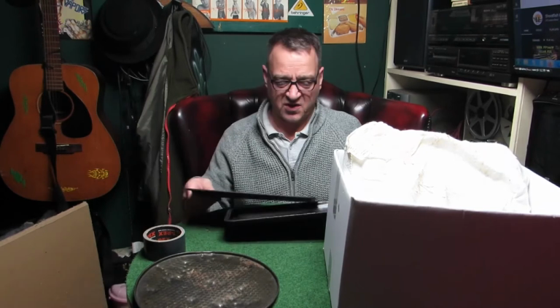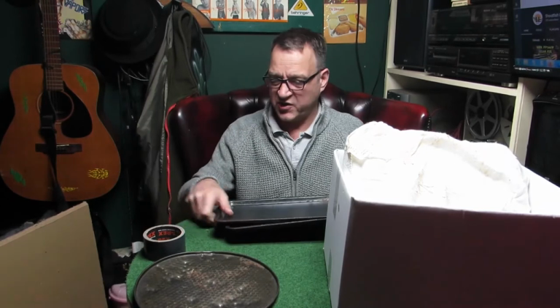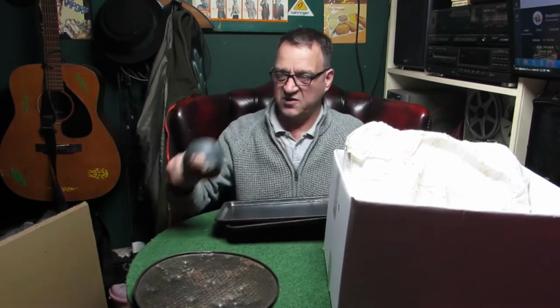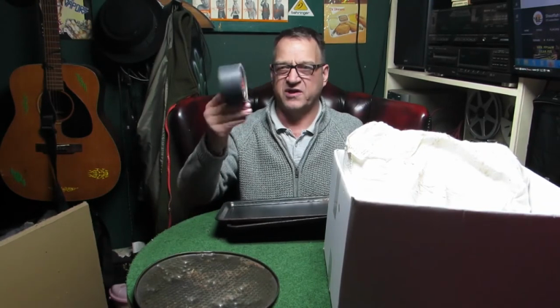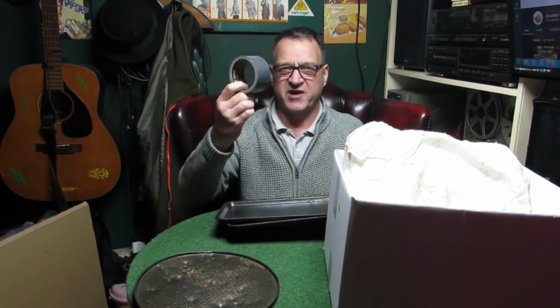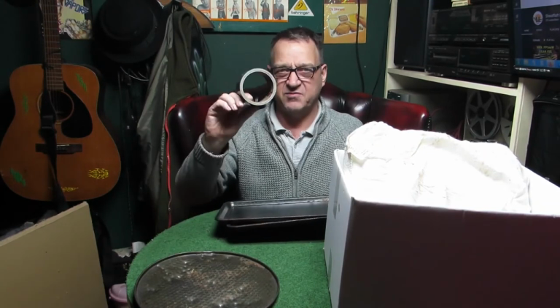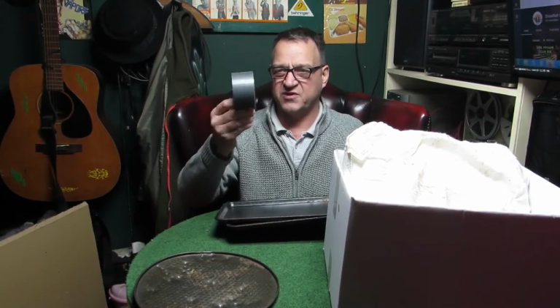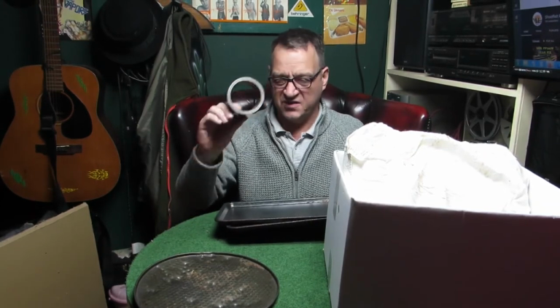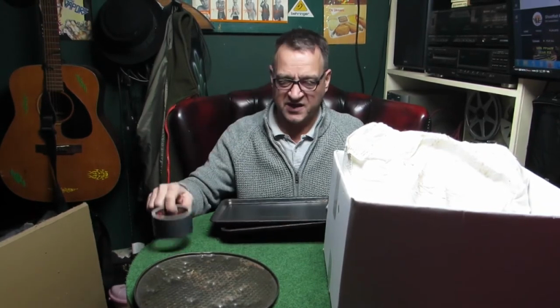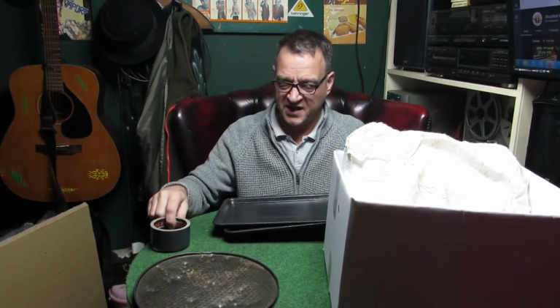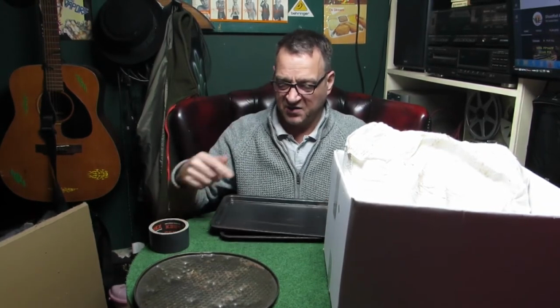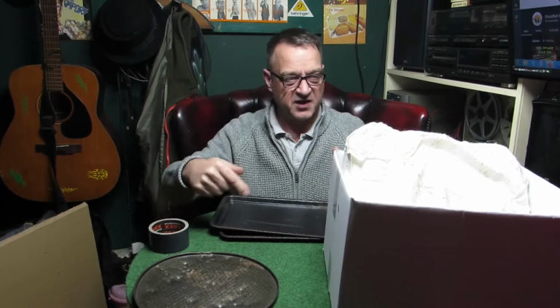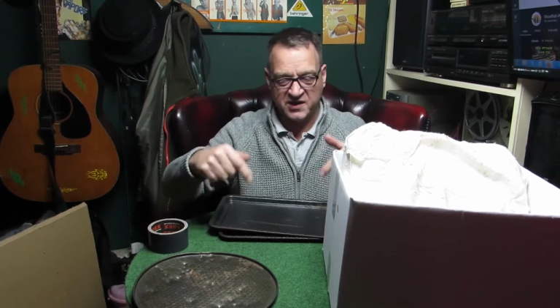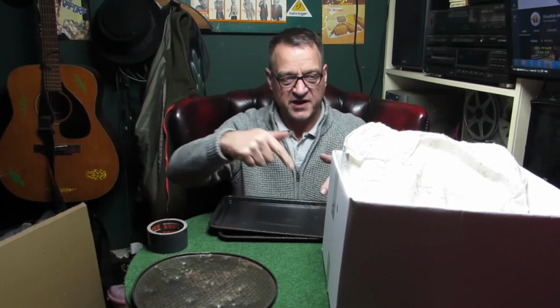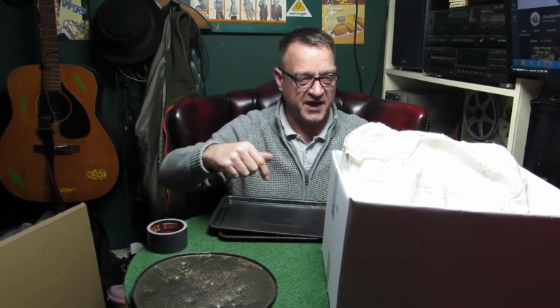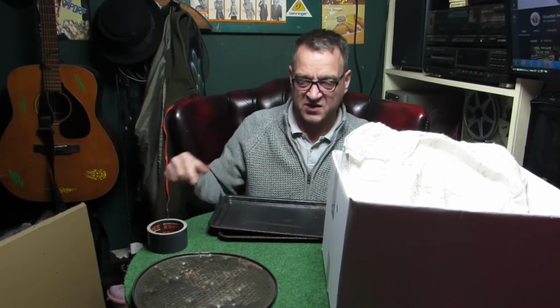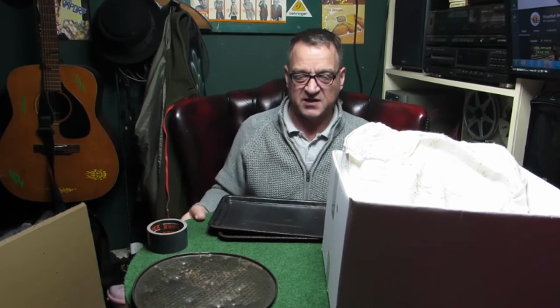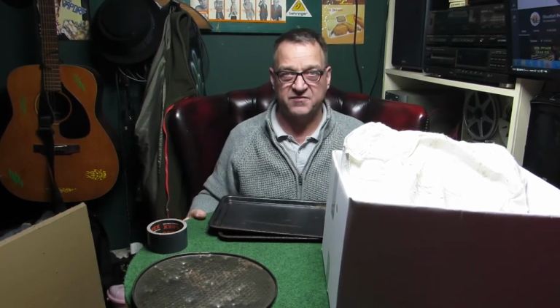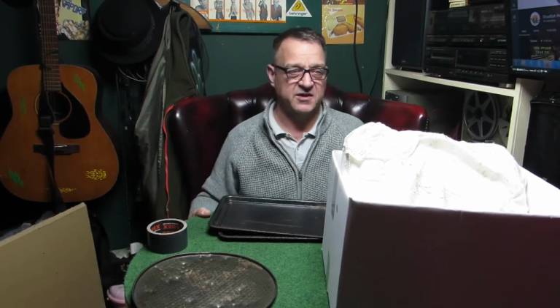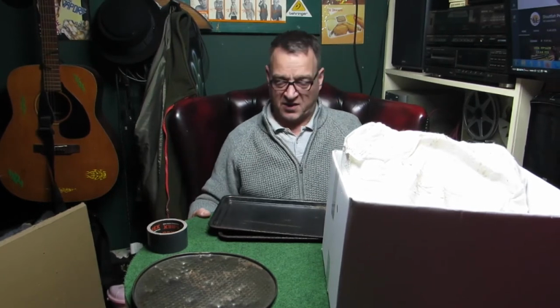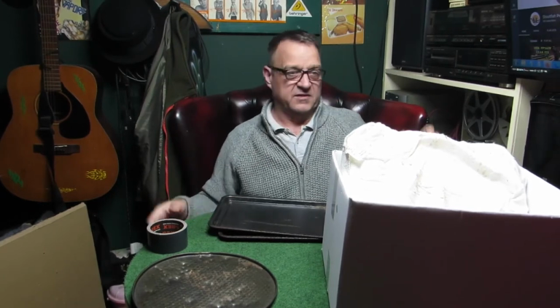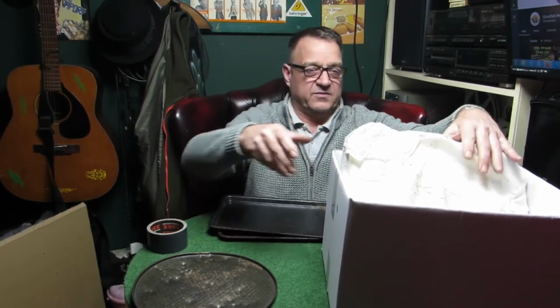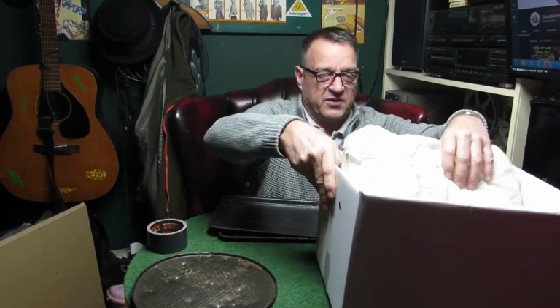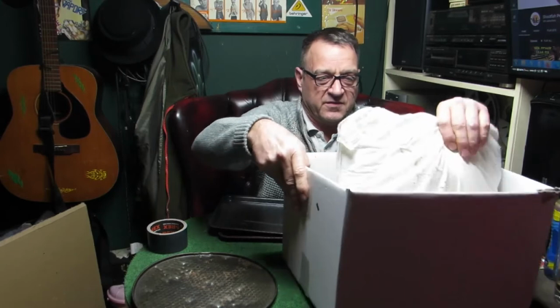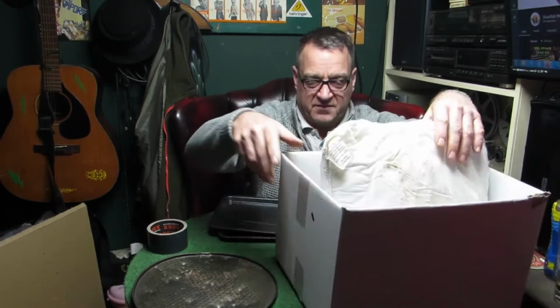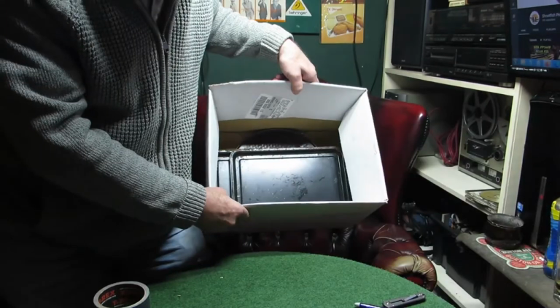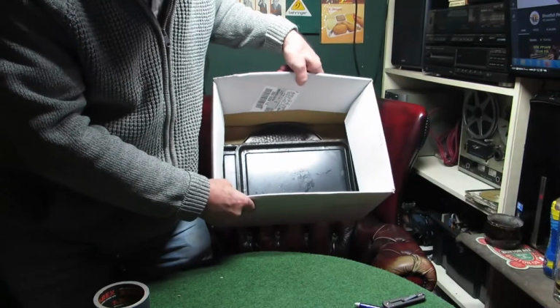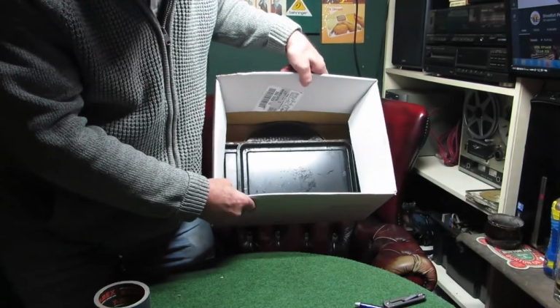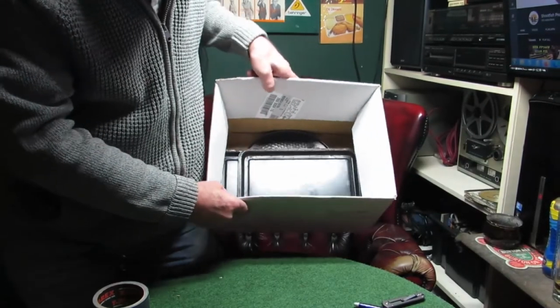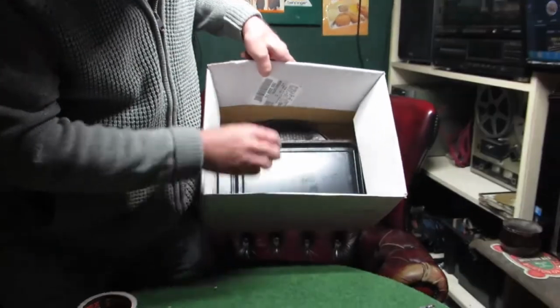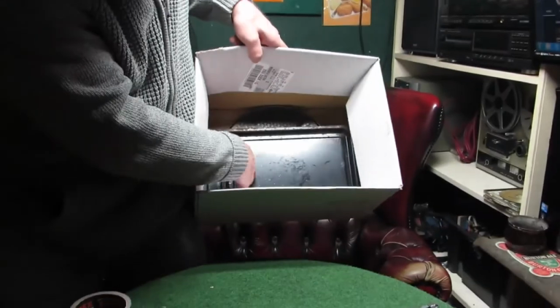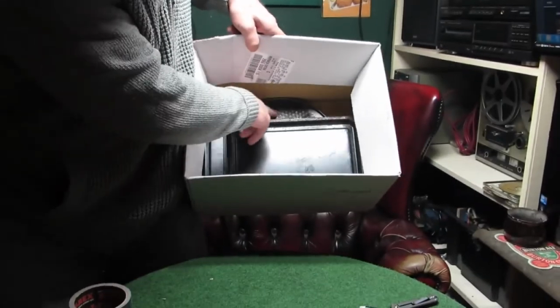I want the steel to cover the back of the box as much as possible. I've got these trays and some real T-Rex tape which is really good and really sticky. I'm probably going to put all these metal trays in the back of the box just to make it doubly safe. So I've just stuck all those steel trays in the back here.